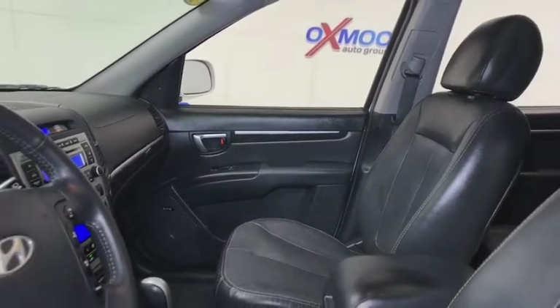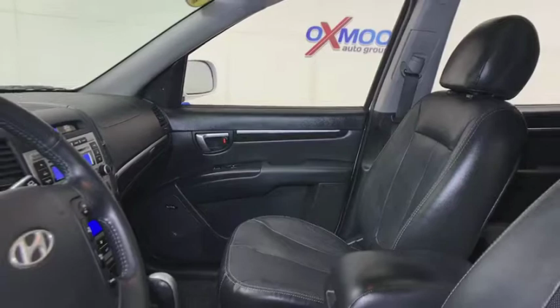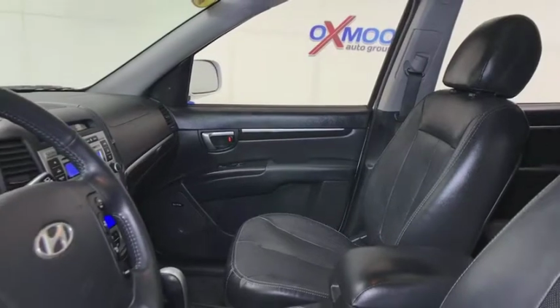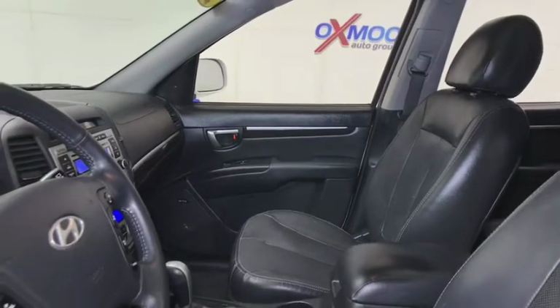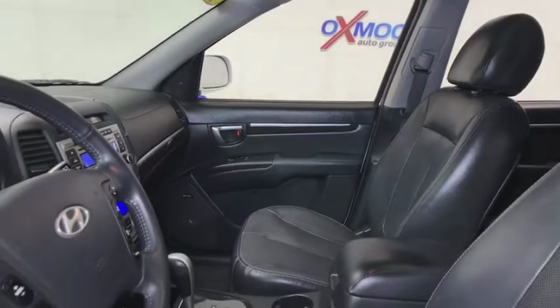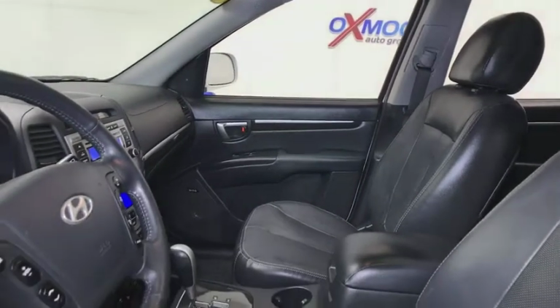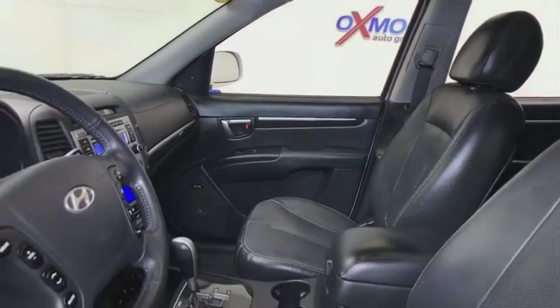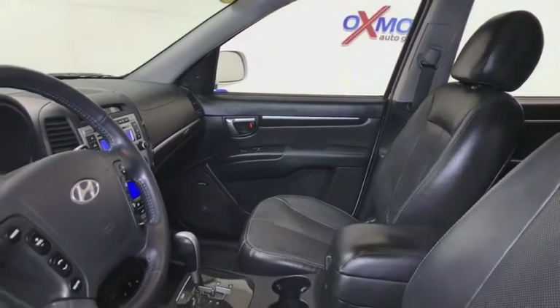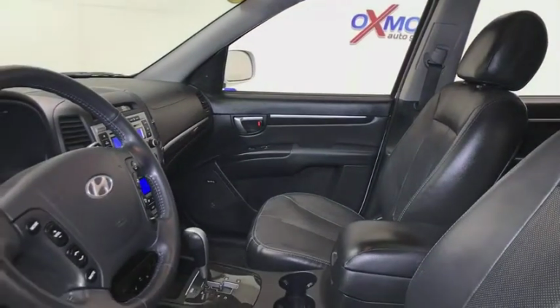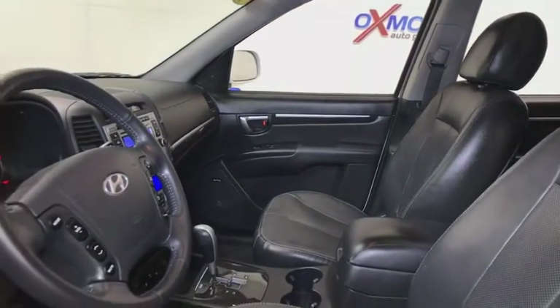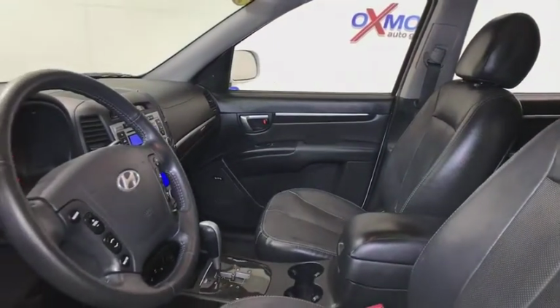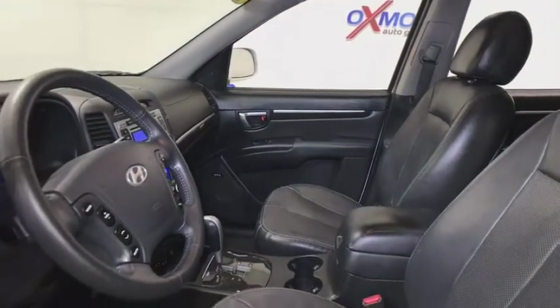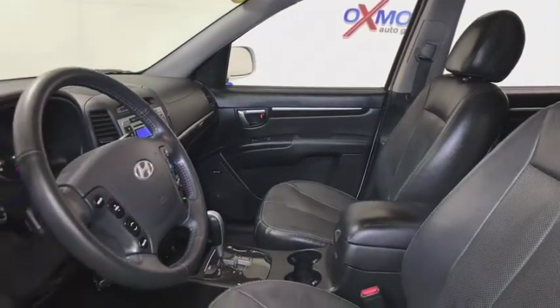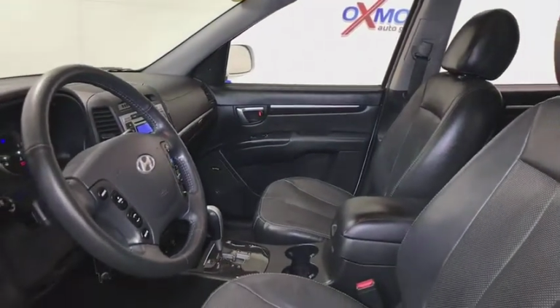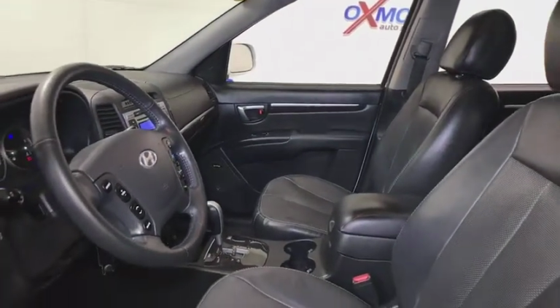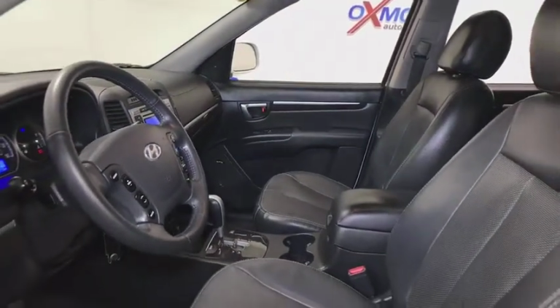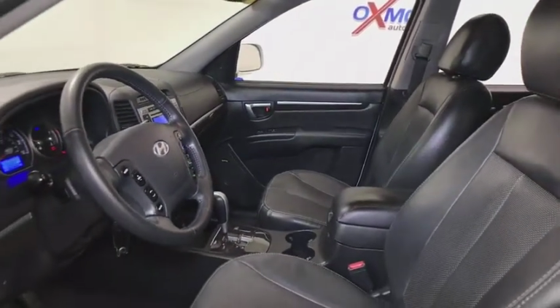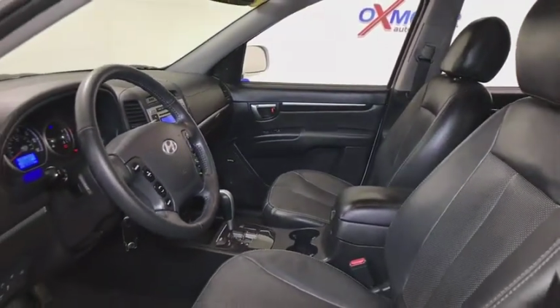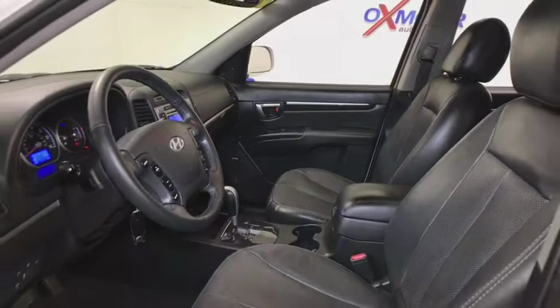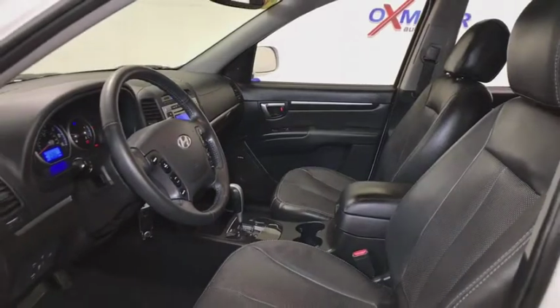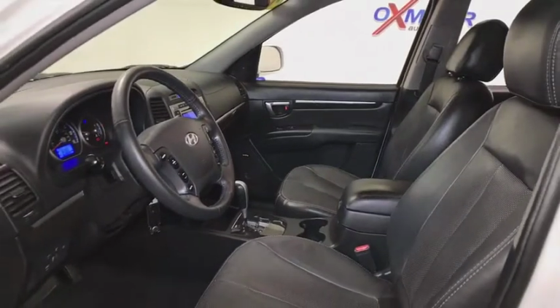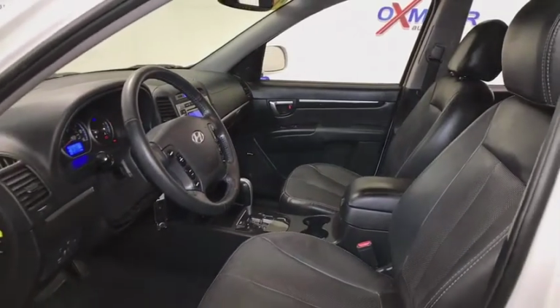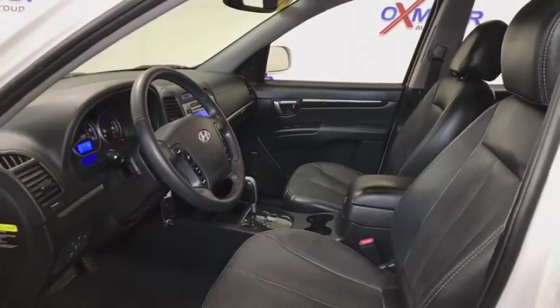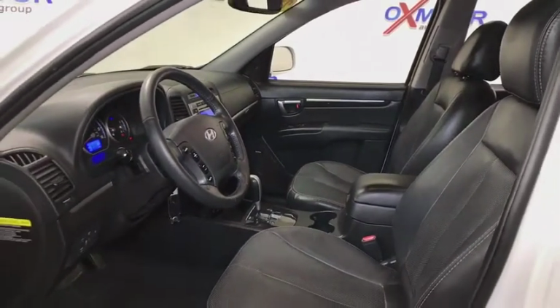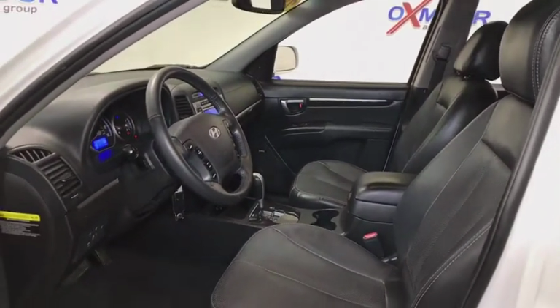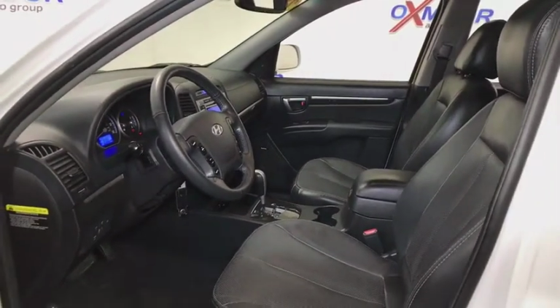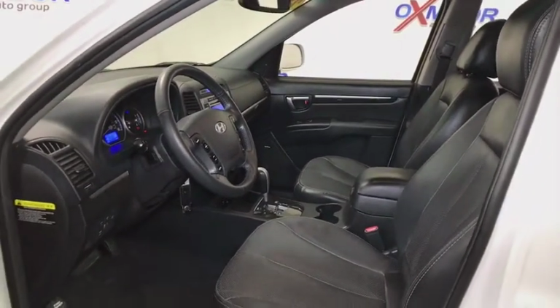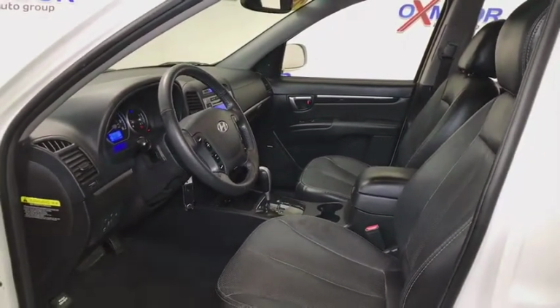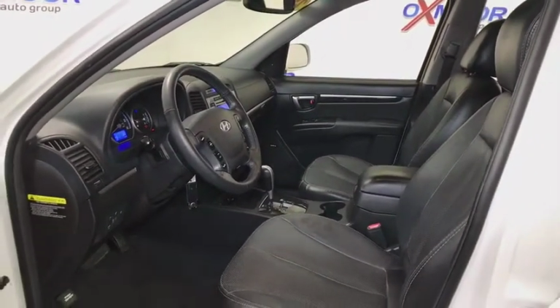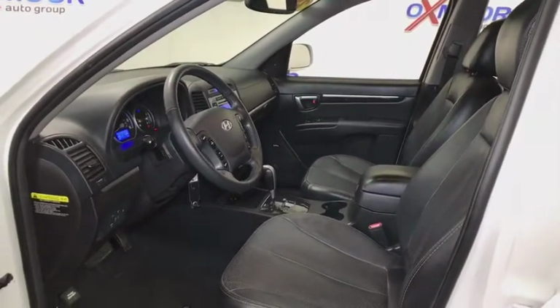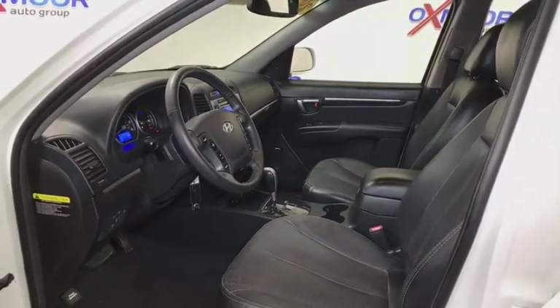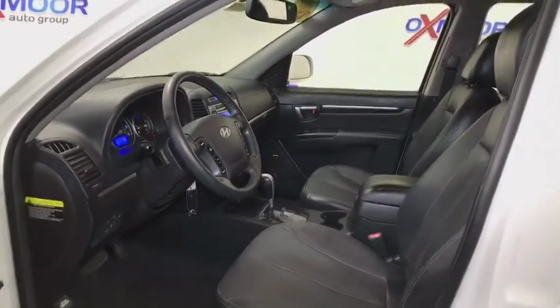Cruise control, center armrest, compass, fog light, security system, power locks, leather package, rear window defroster, trip computer, CD player.